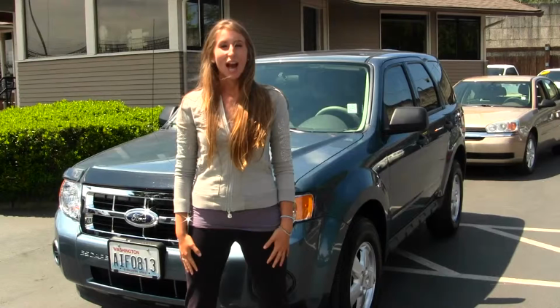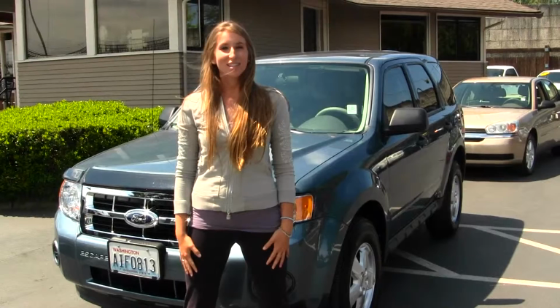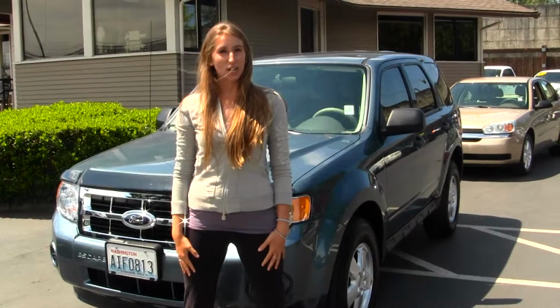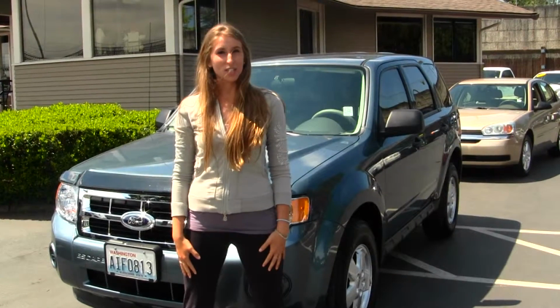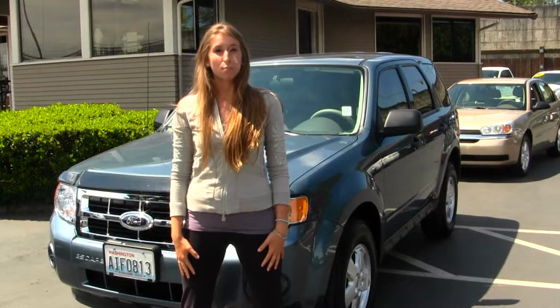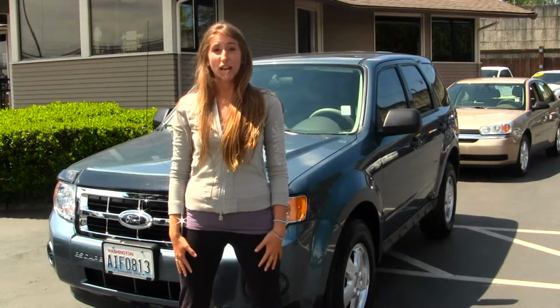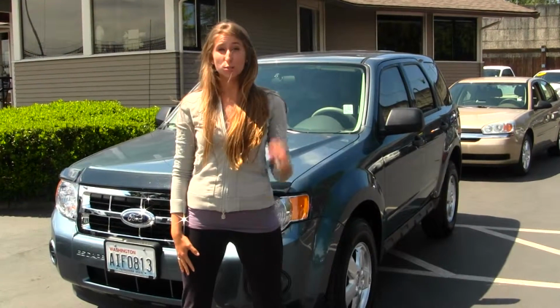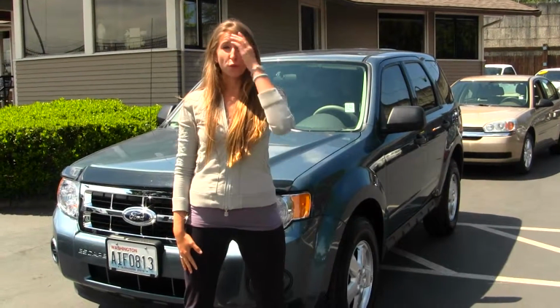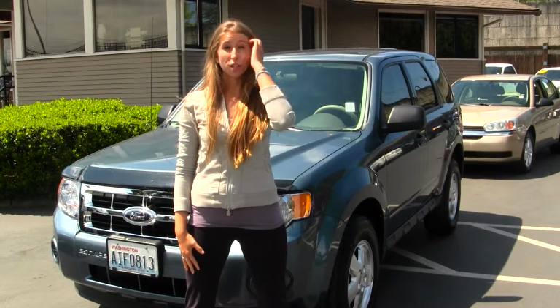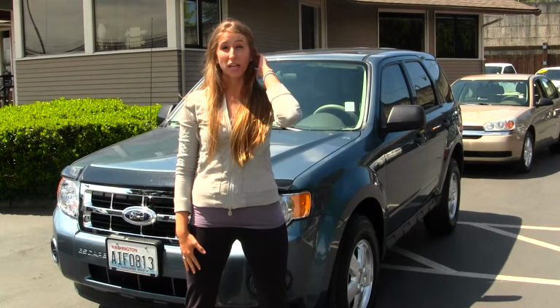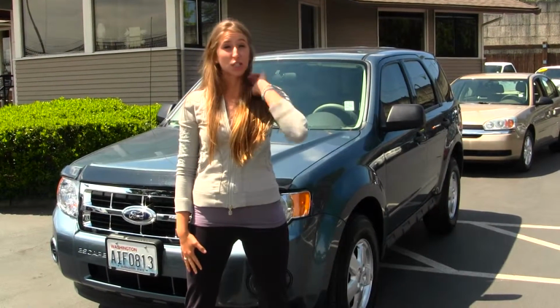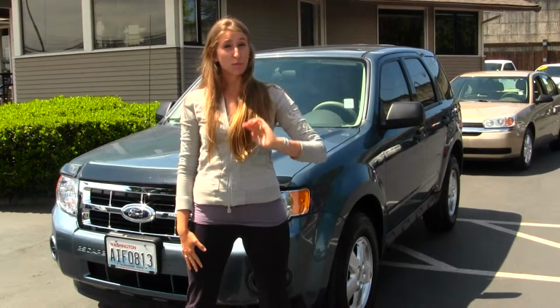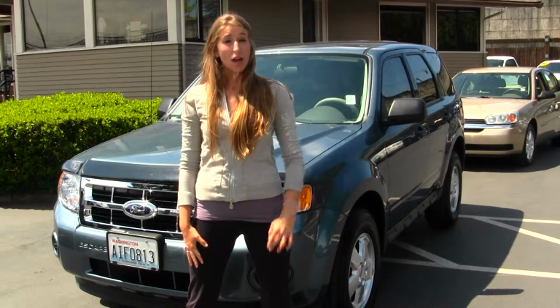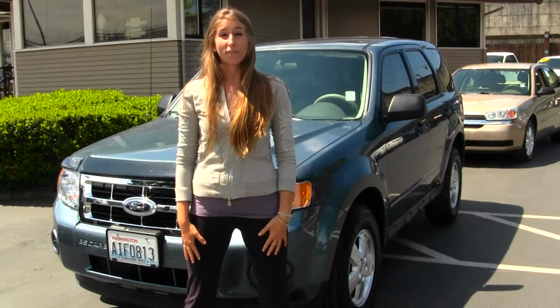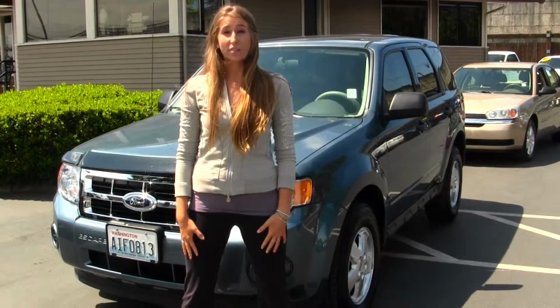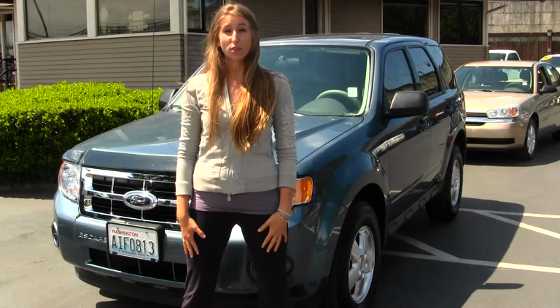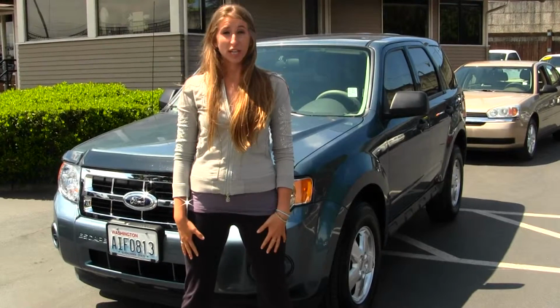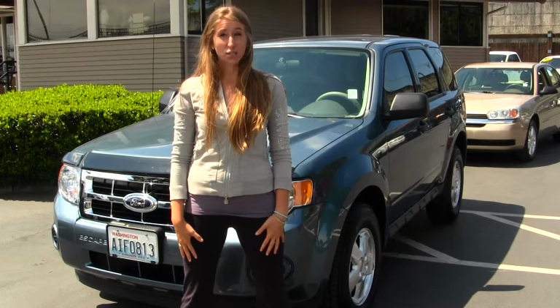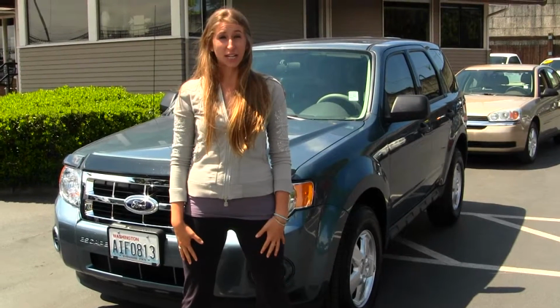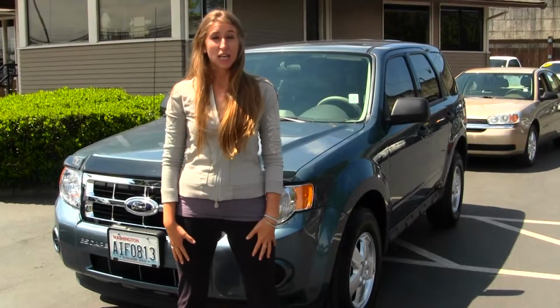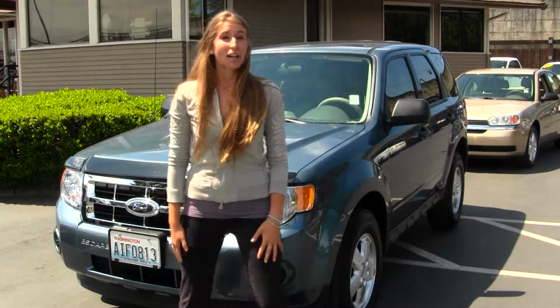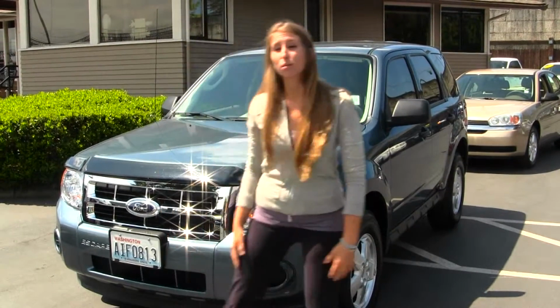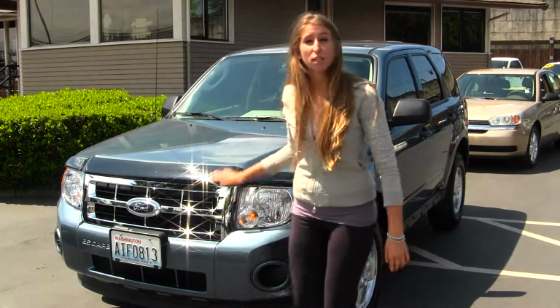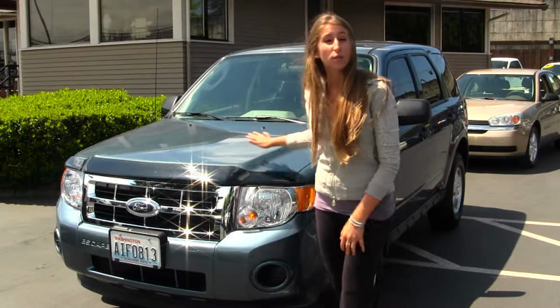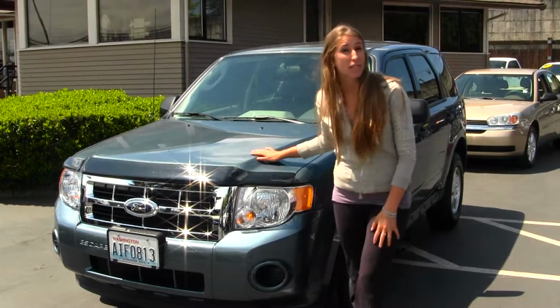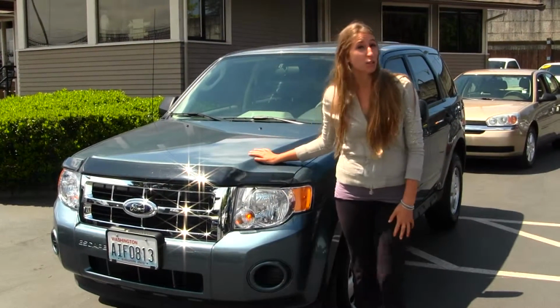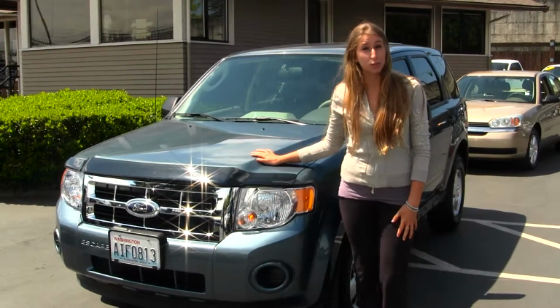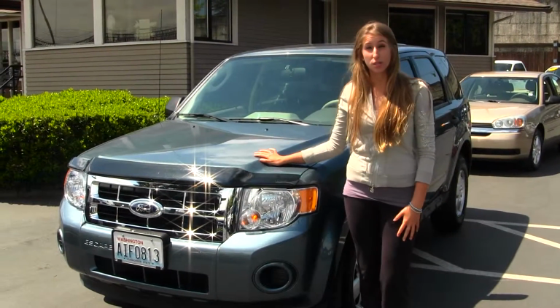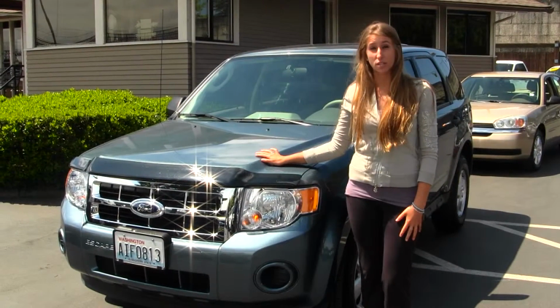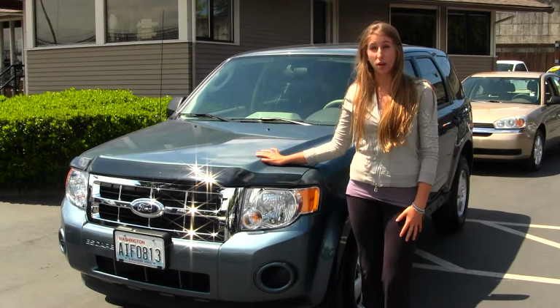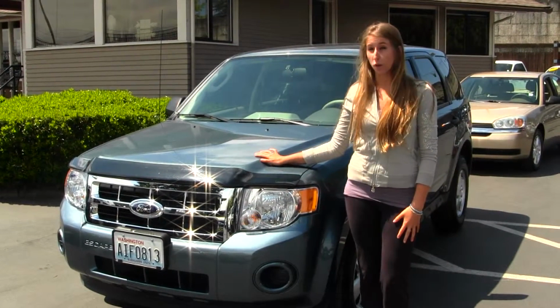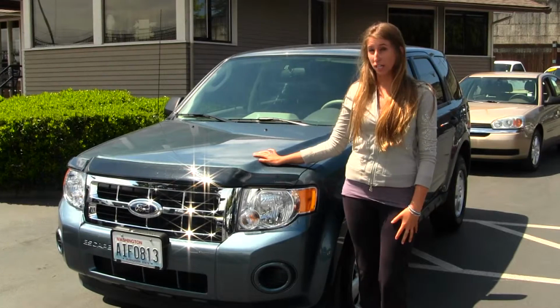Hi, this is Chelsea. Today I'm at Titus Wheel Ford, located in Tacoma, off I-5 and 38th Street Exit. And today we're looking at this beautiful metallic blue 2012 Ford Escape.